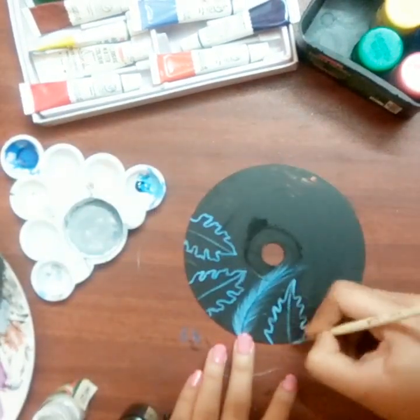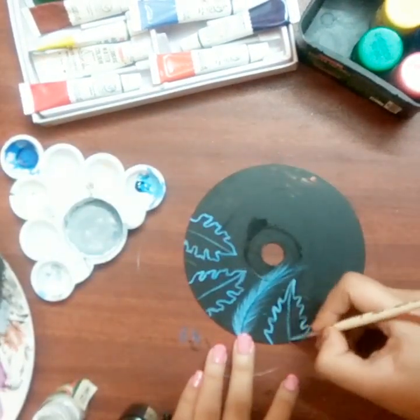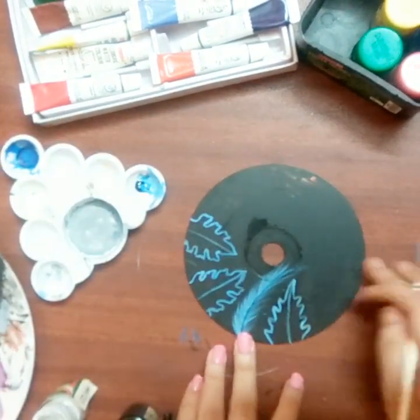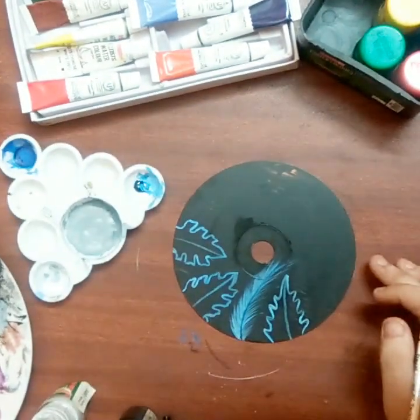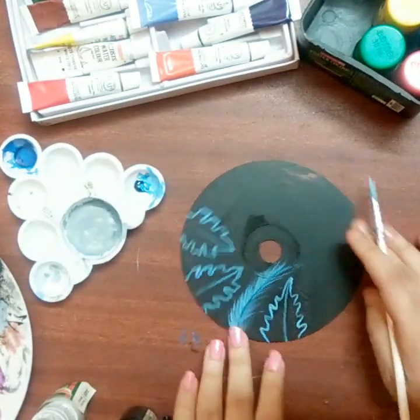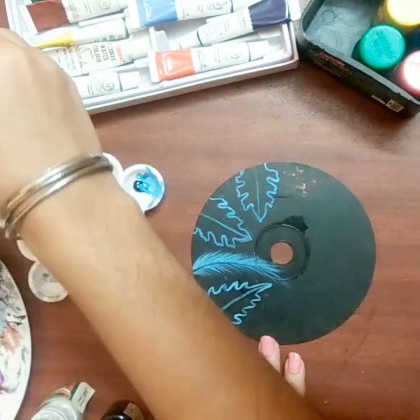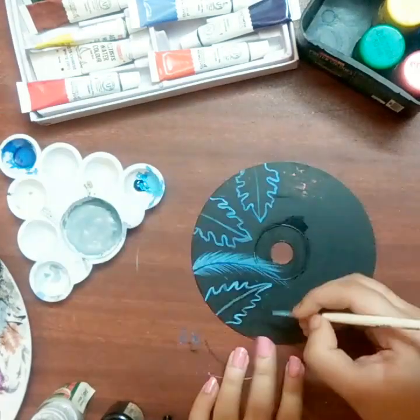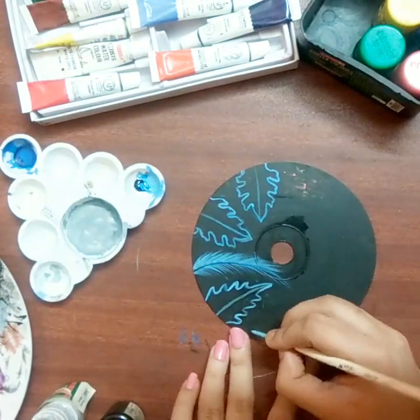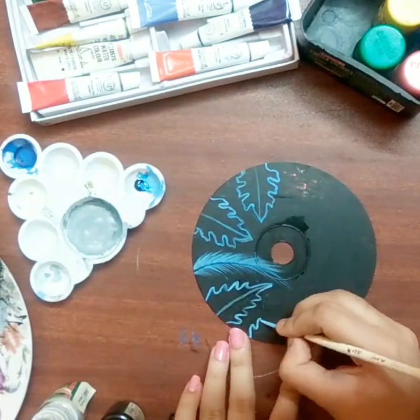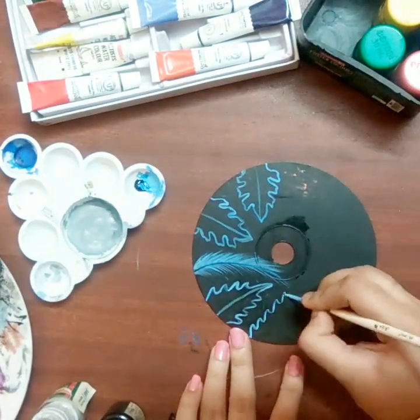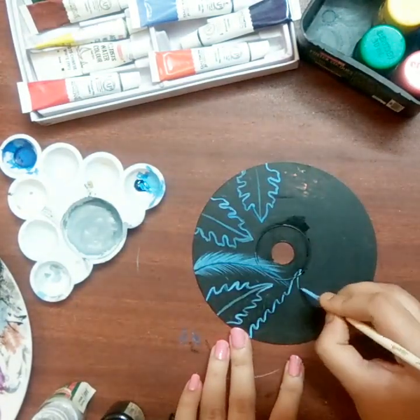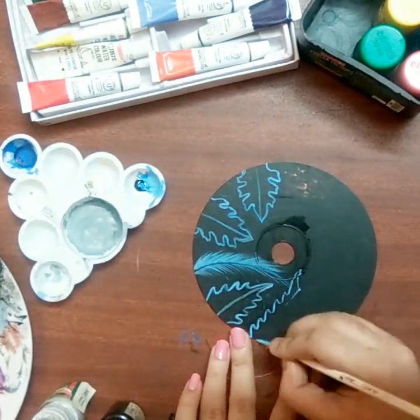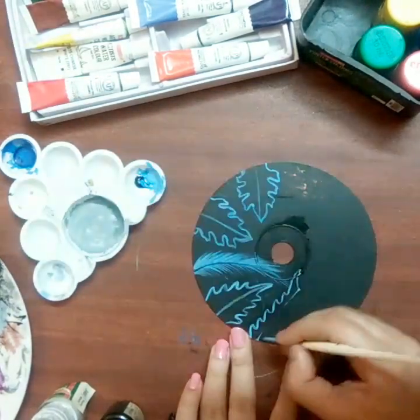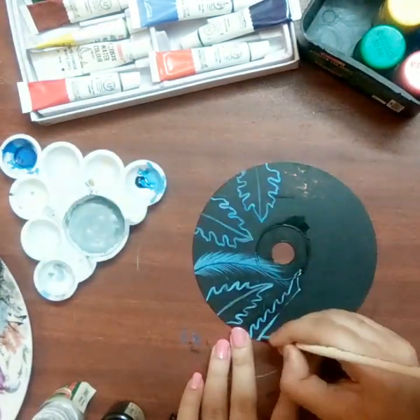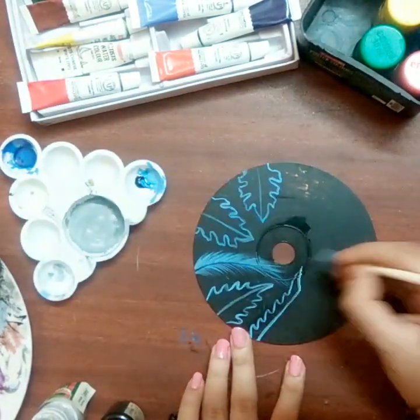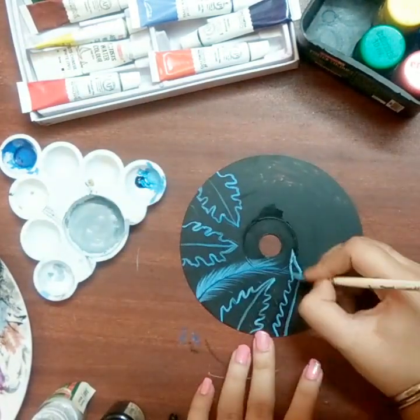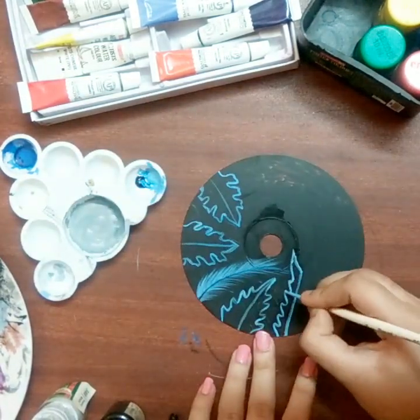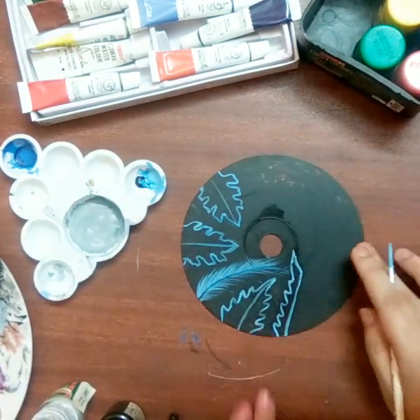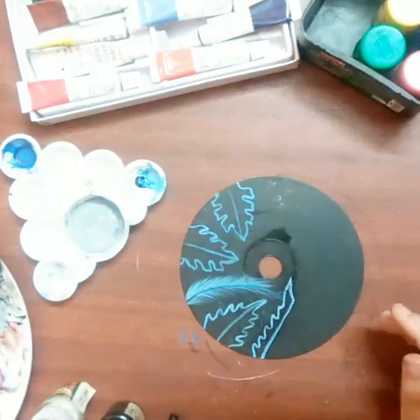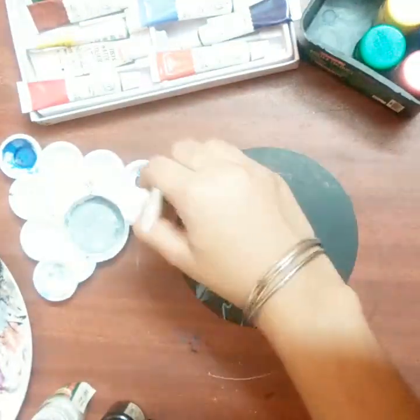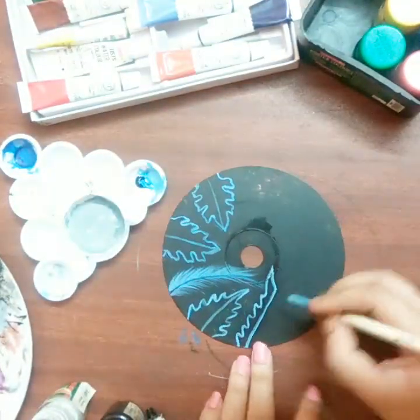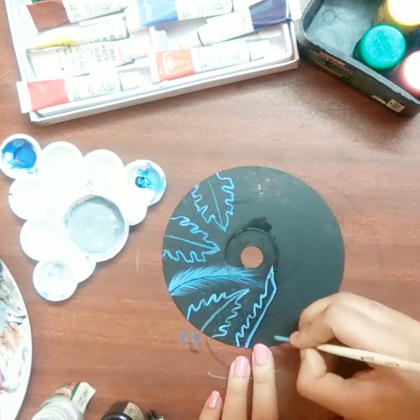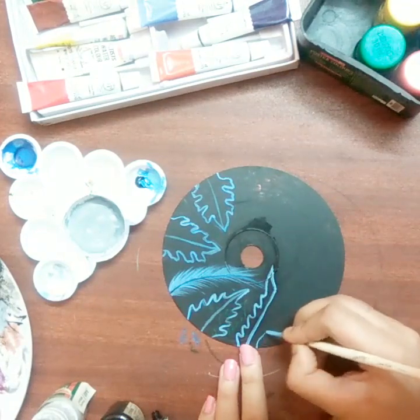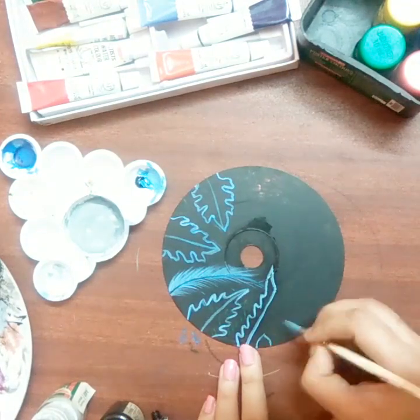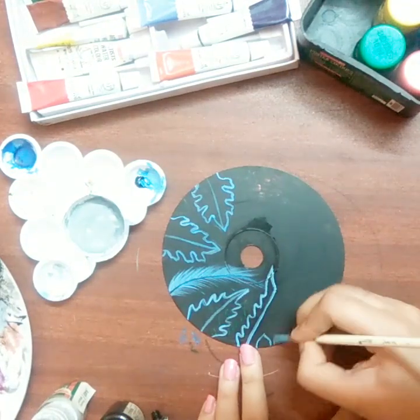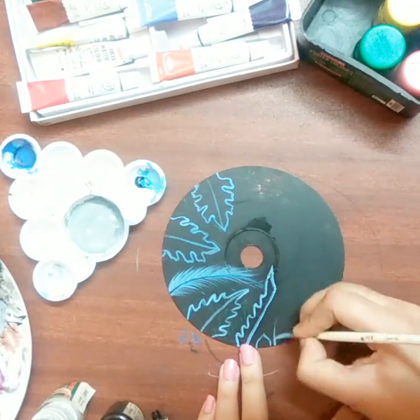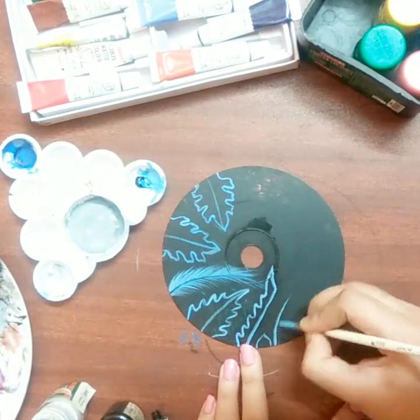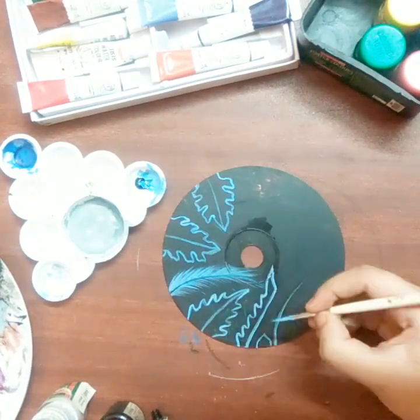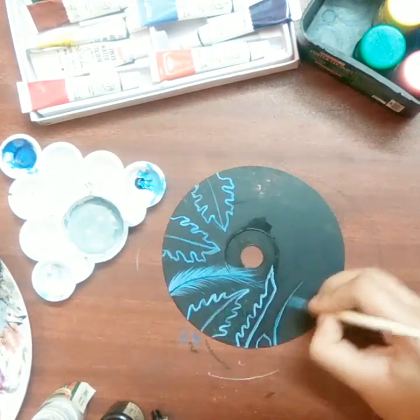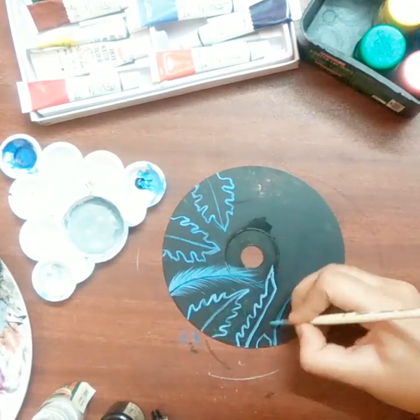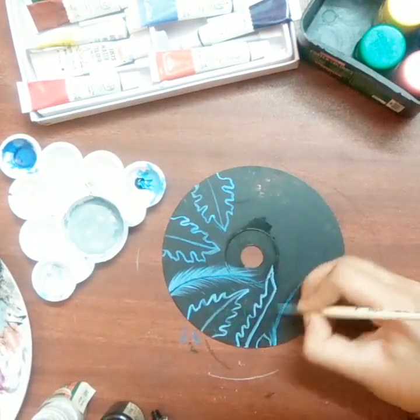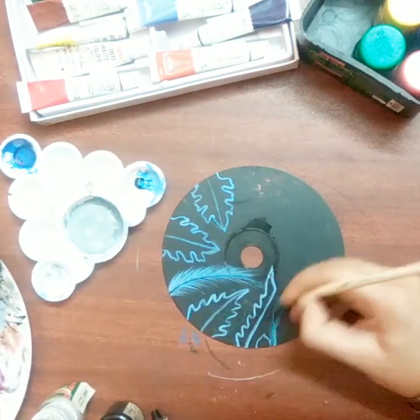Use acrylic color for better results. I am using watercolor because I couldn't buy acrylic color due to lockdown, but you can see this is also looking fabulous.